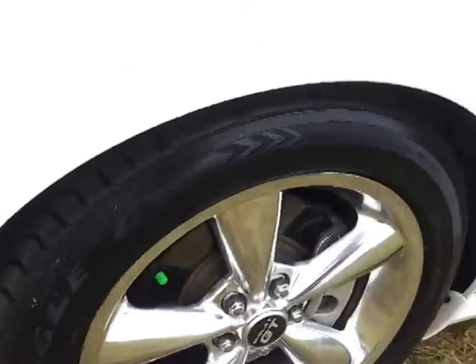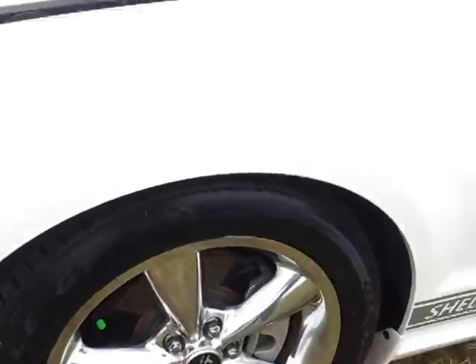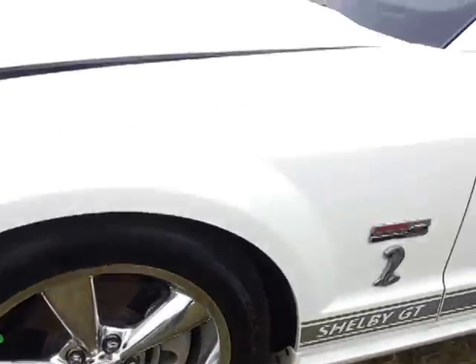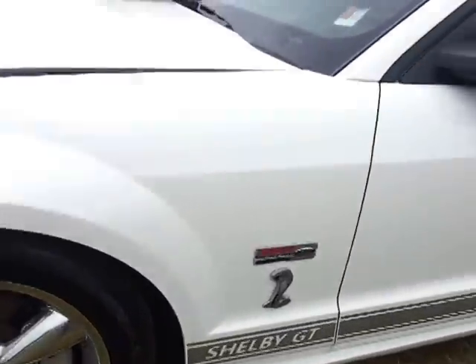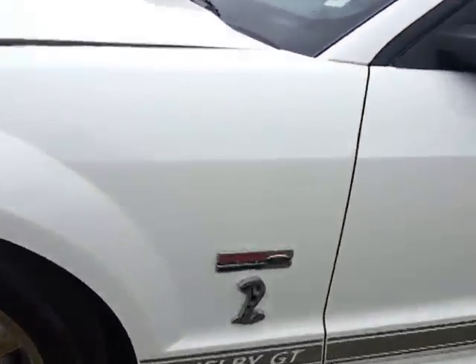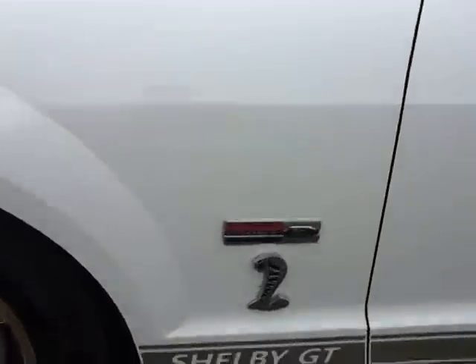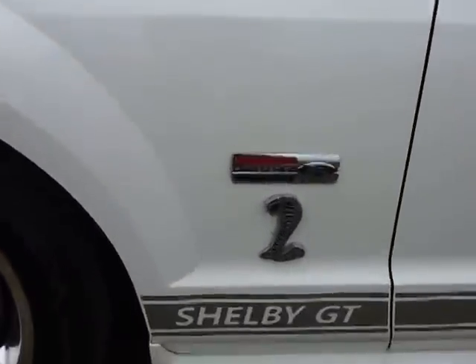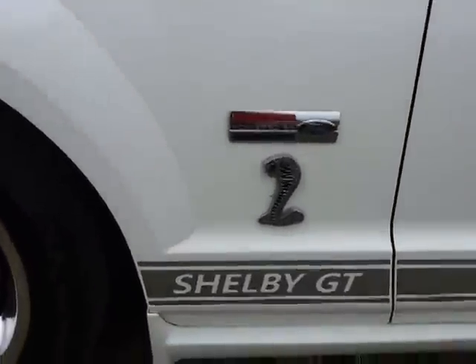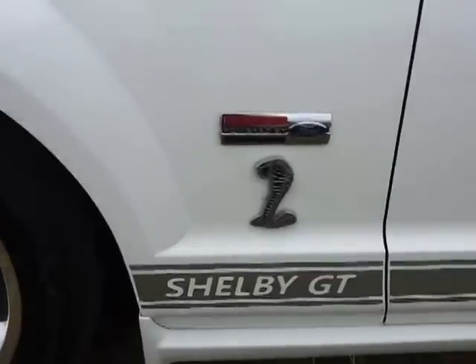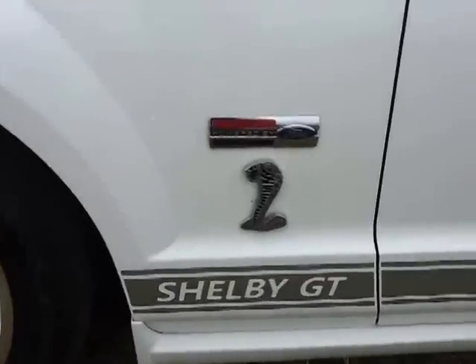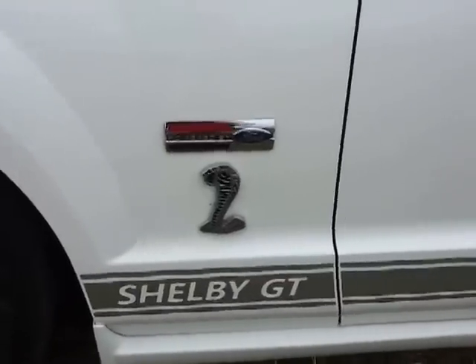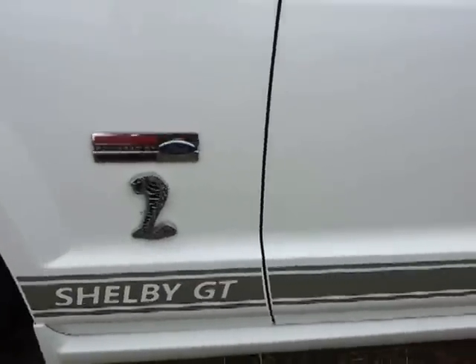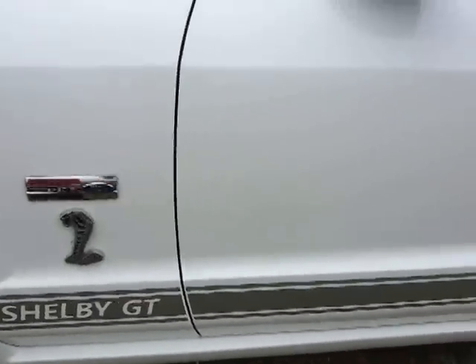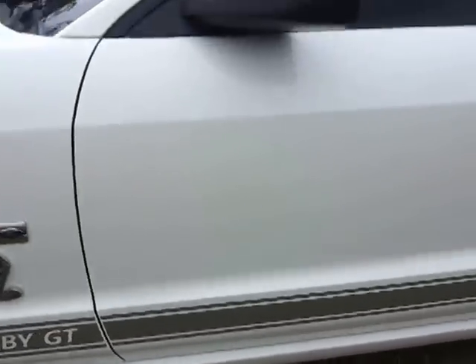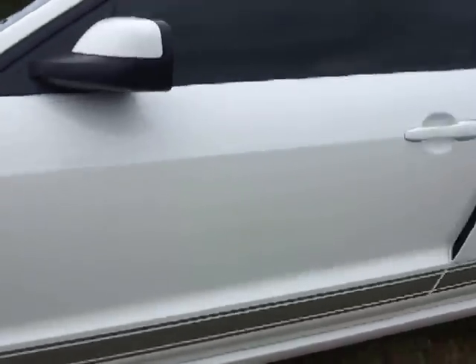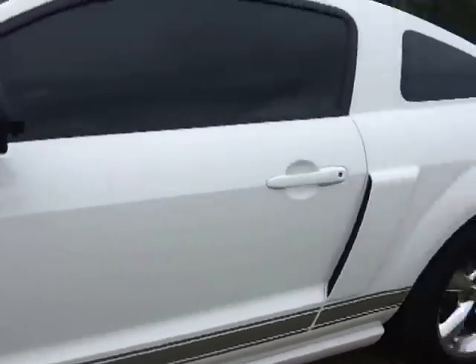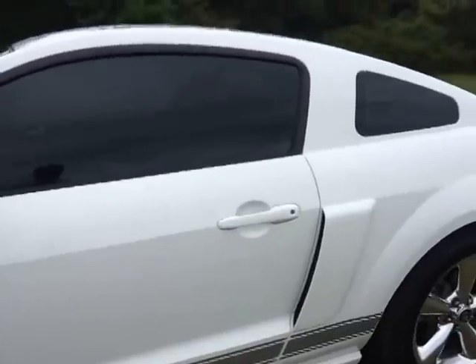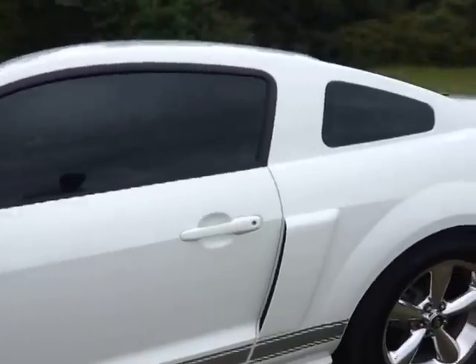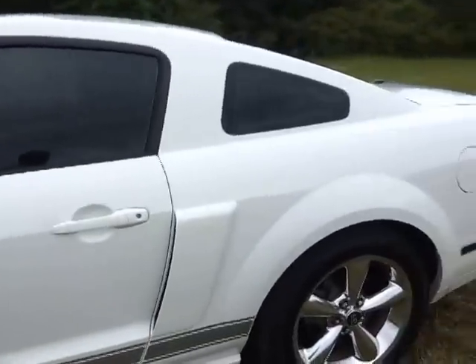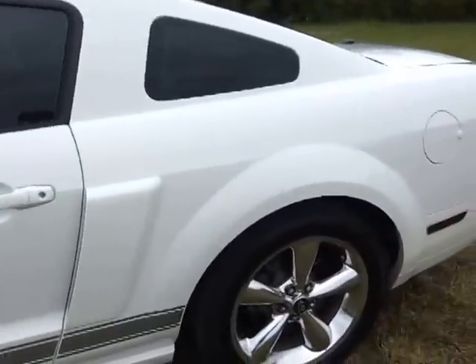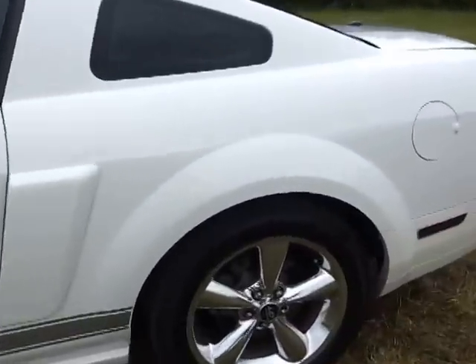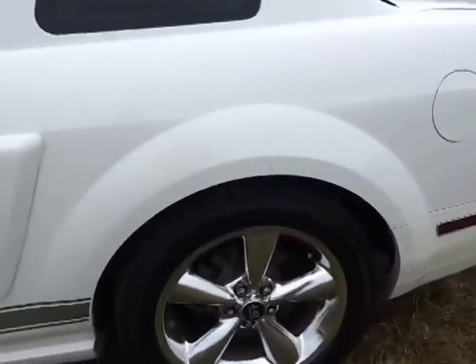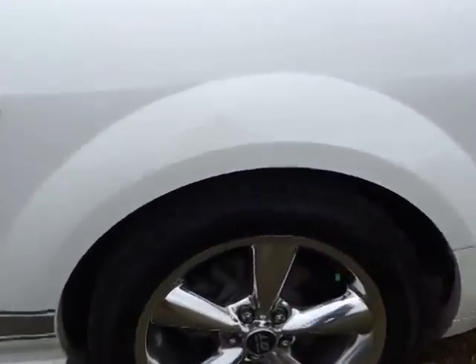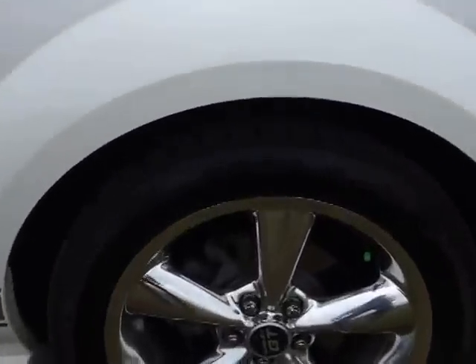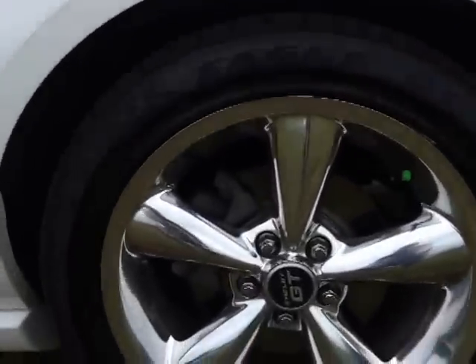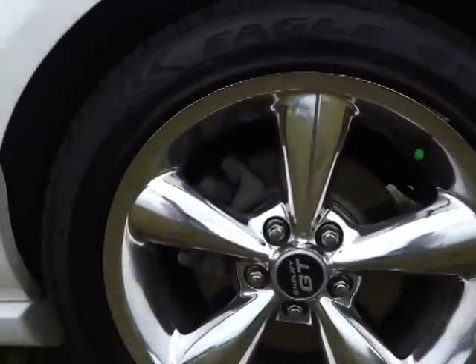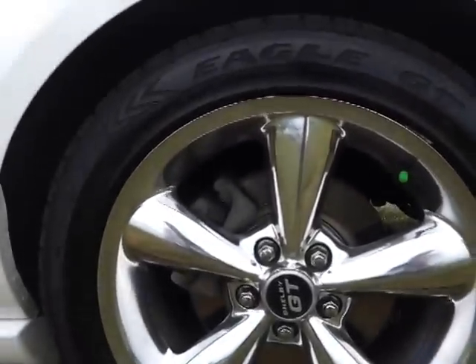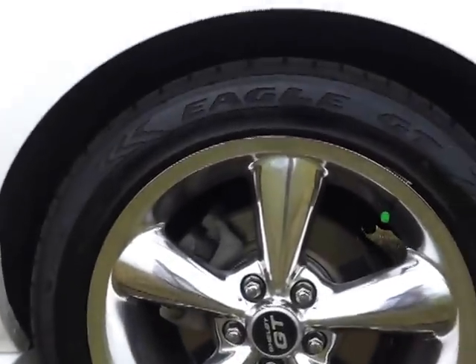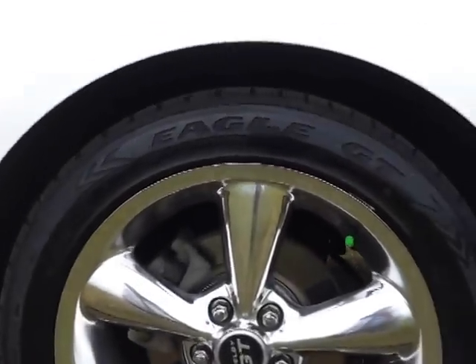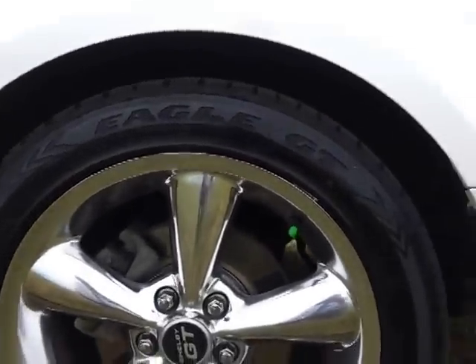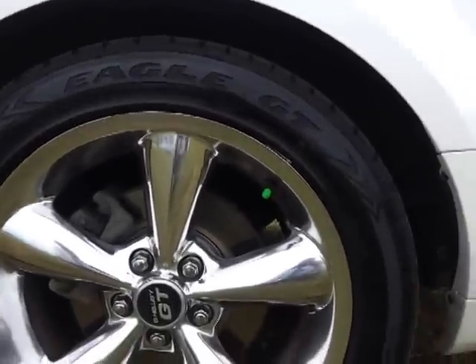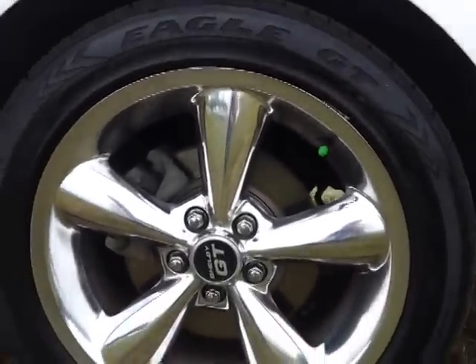It's got the lower accent tape, striped tinted glass, and we put new brakes and new tires on here.